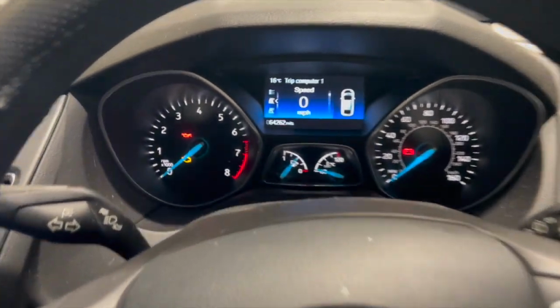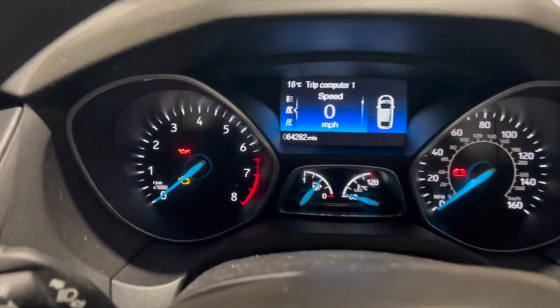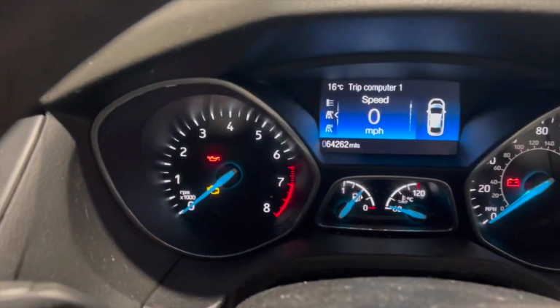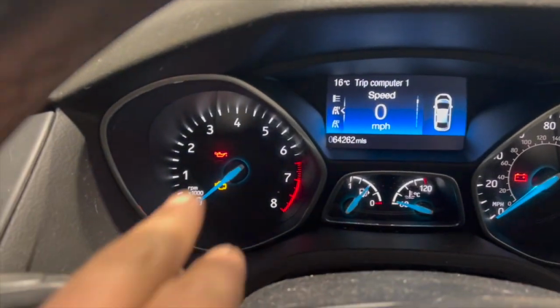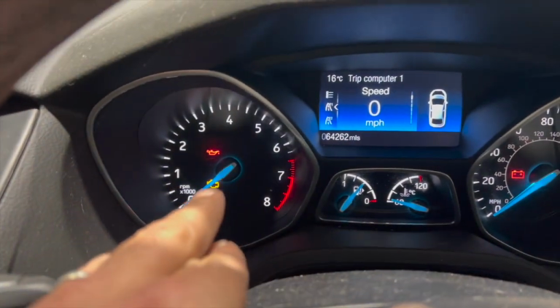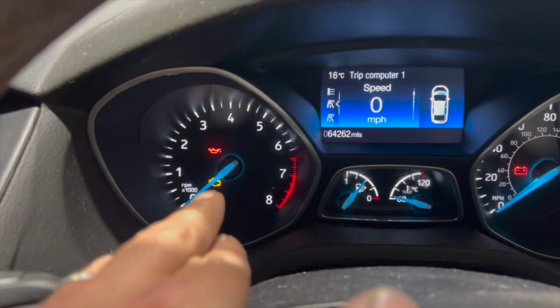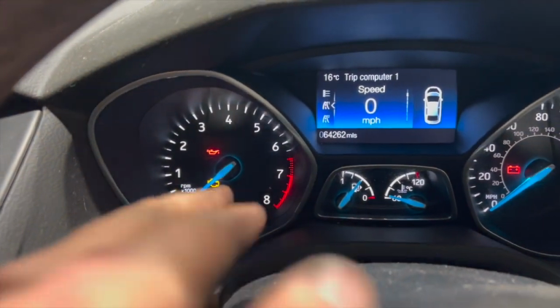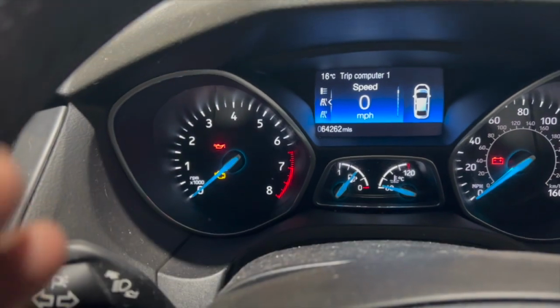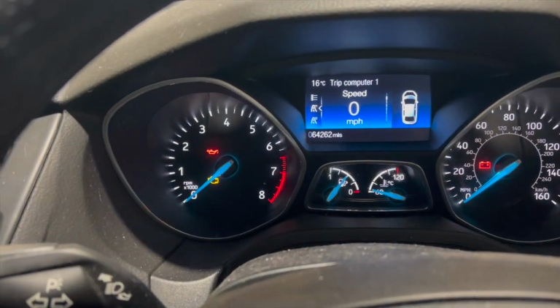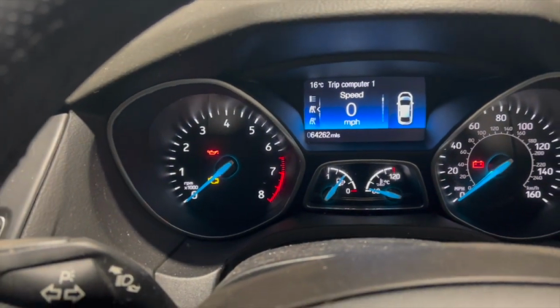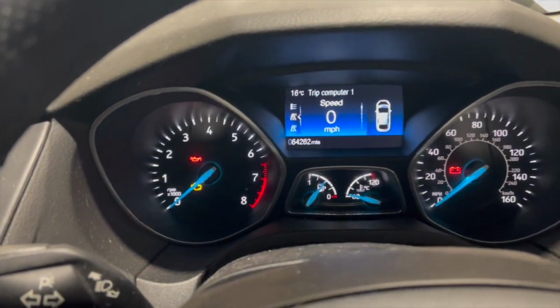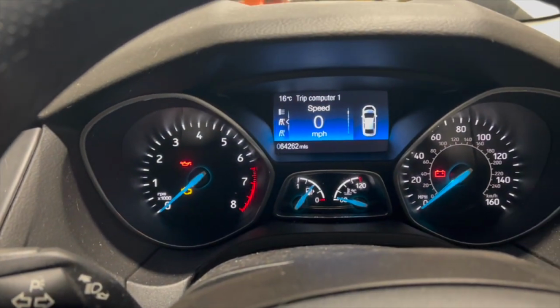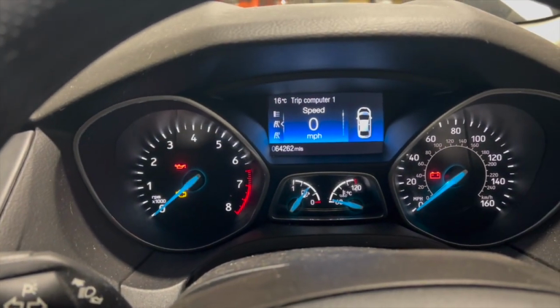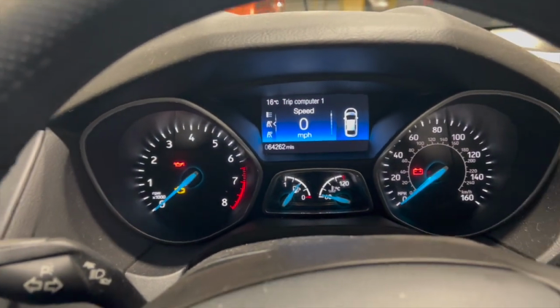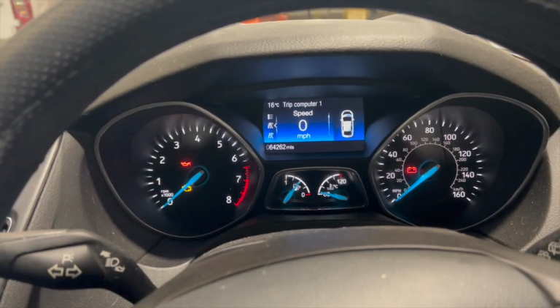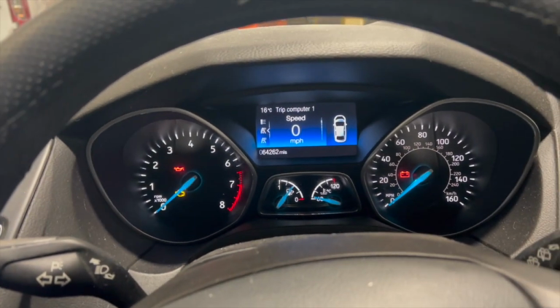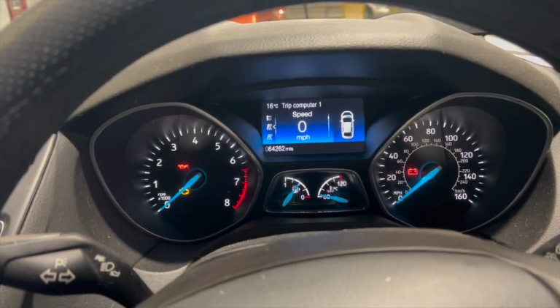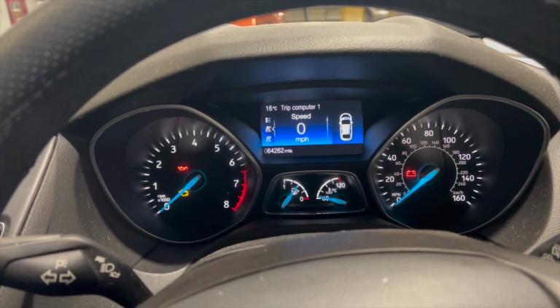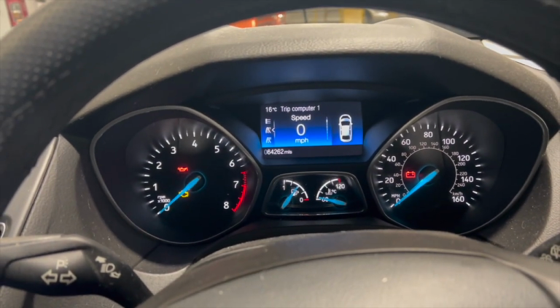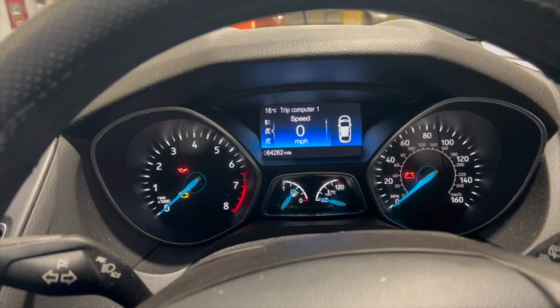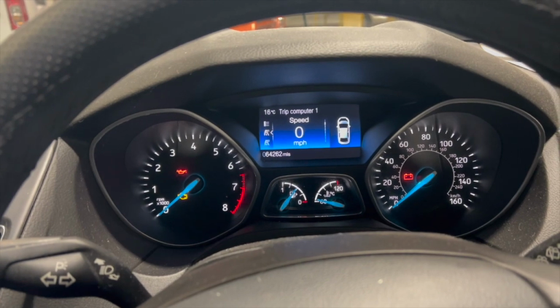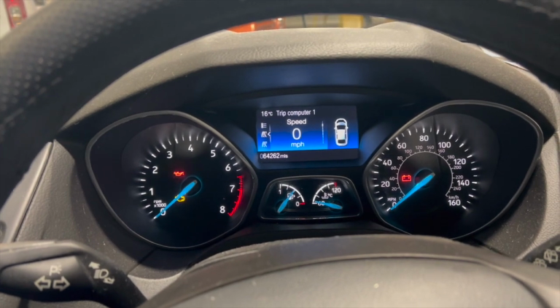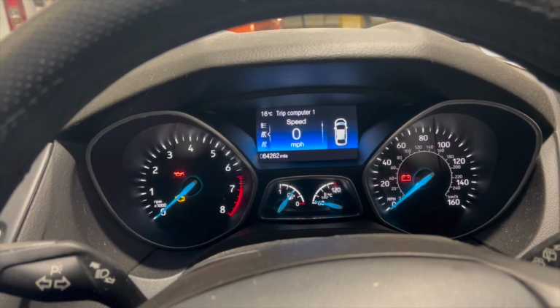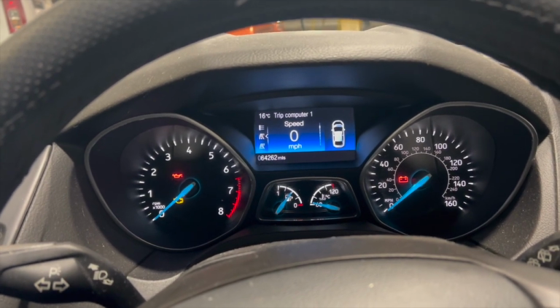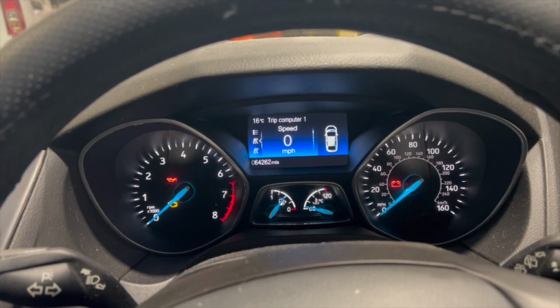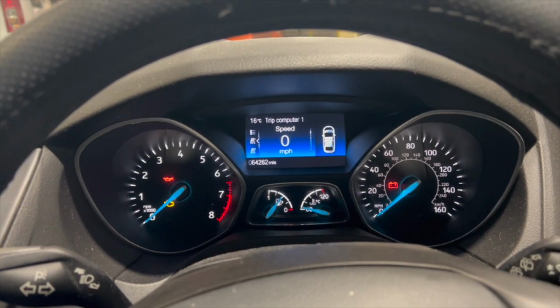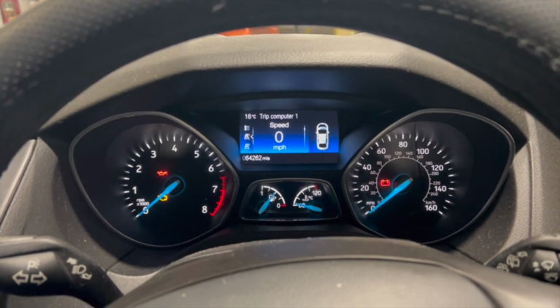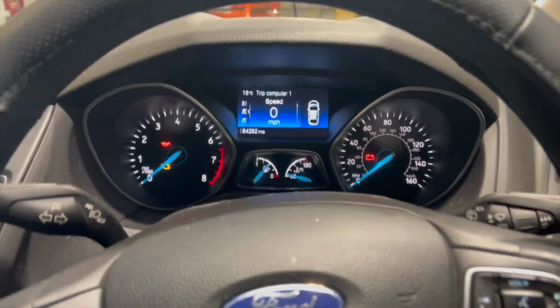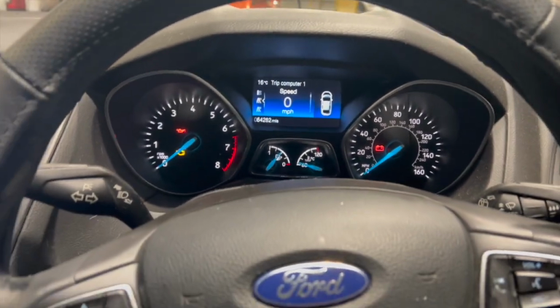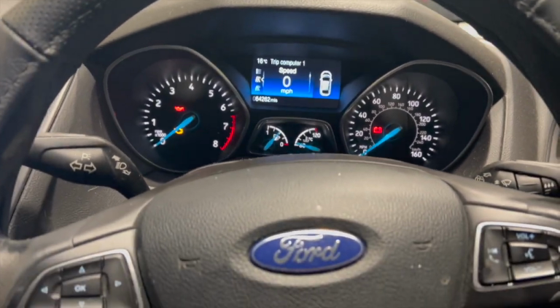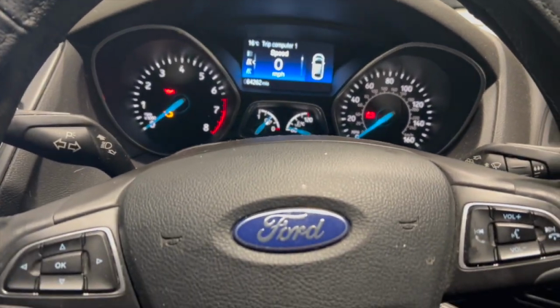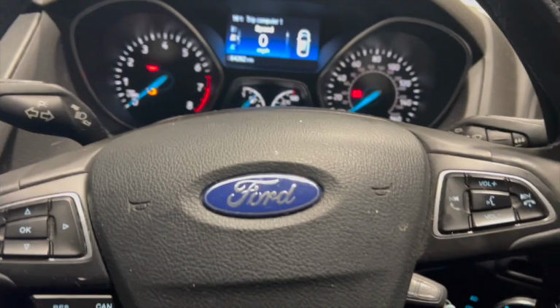The issue when driving is that sometimes the engine light is on, sometimes it goes off — the fault's not always there. Sometimes it's not boosting and it's like it's in limp mode. Turn it off, back on, and it clears the fault out.